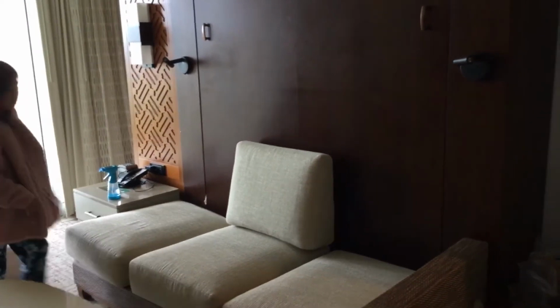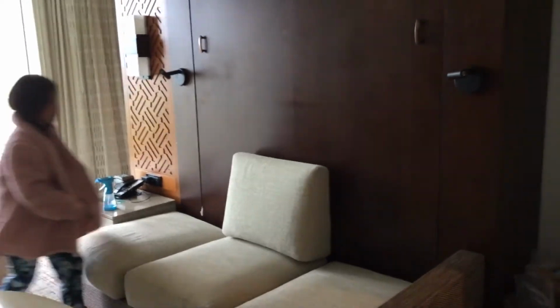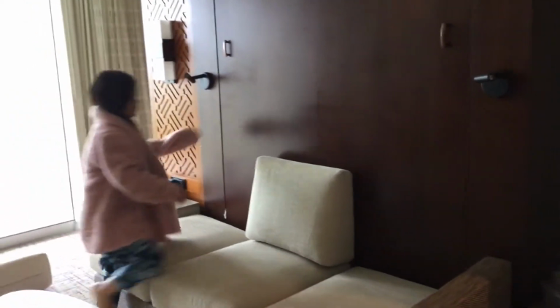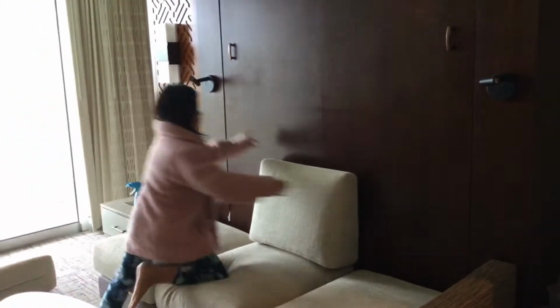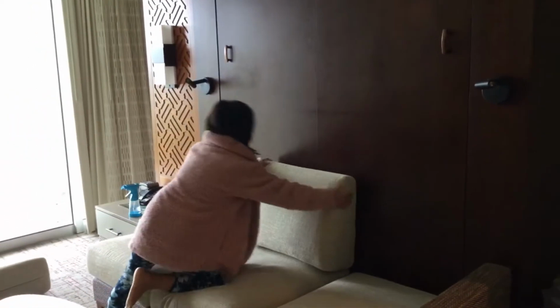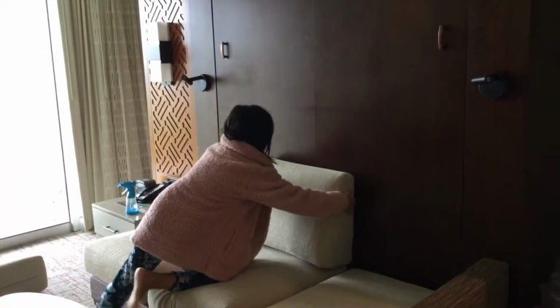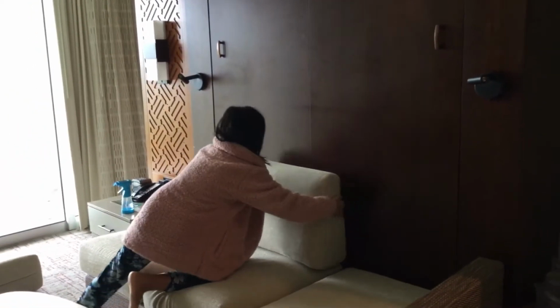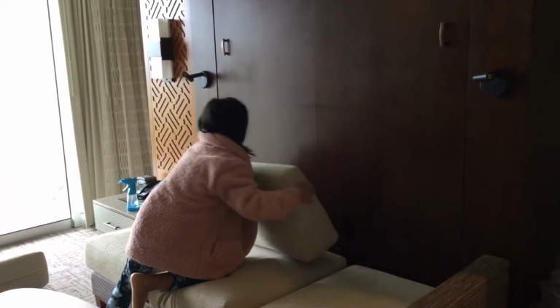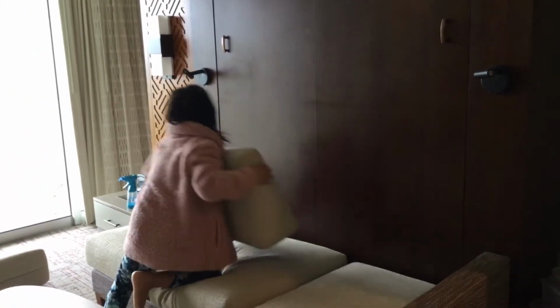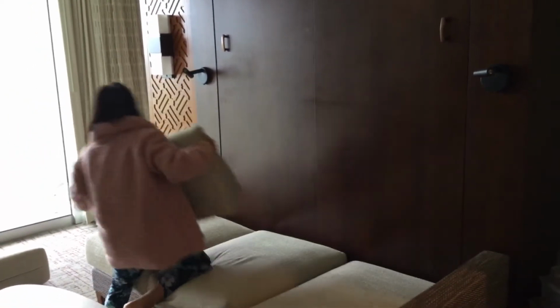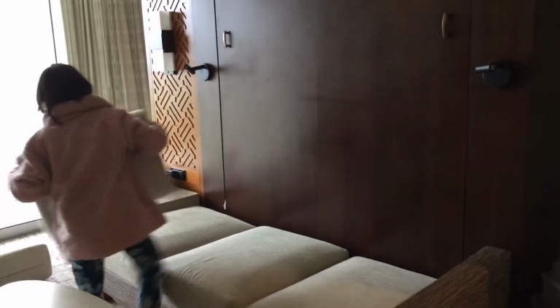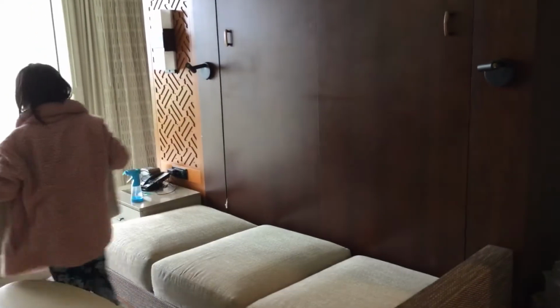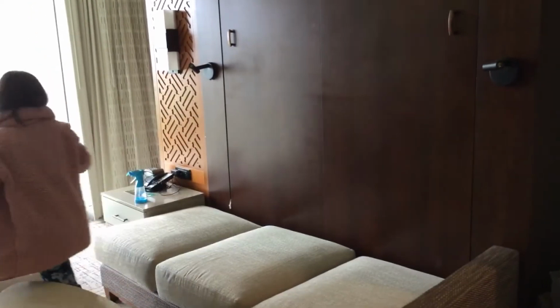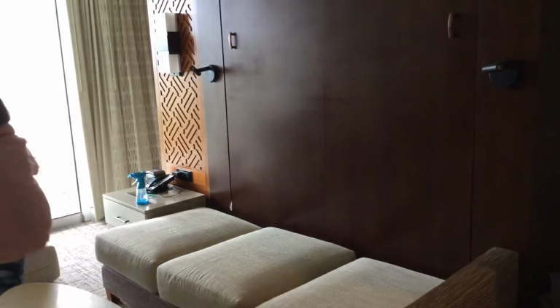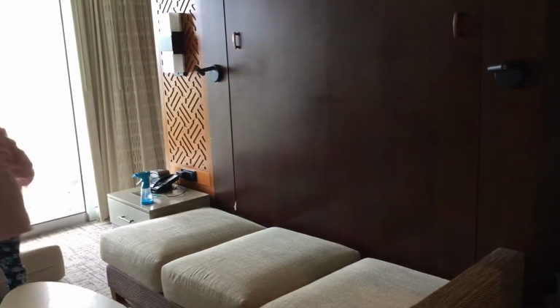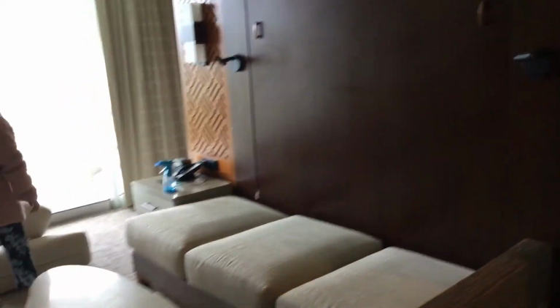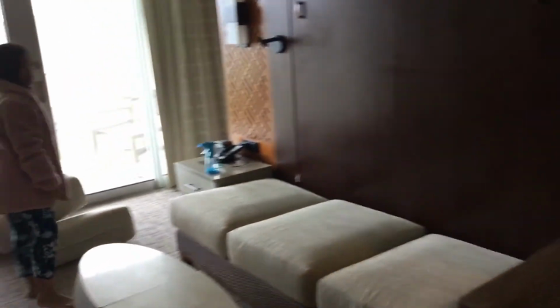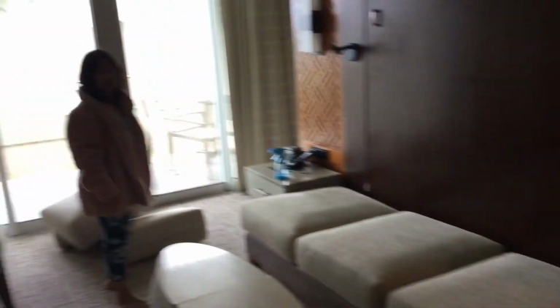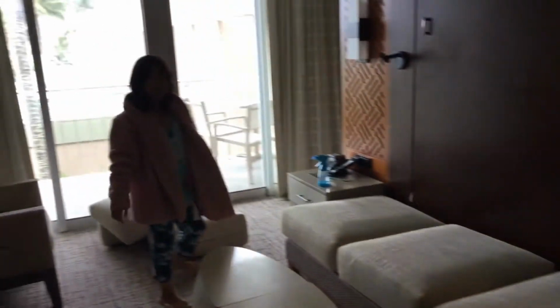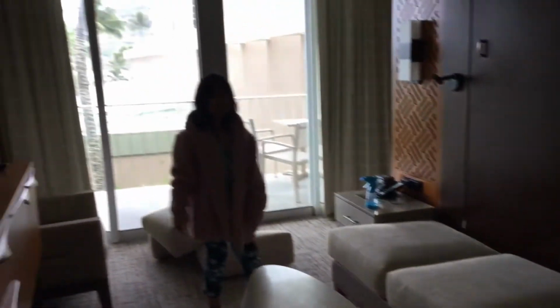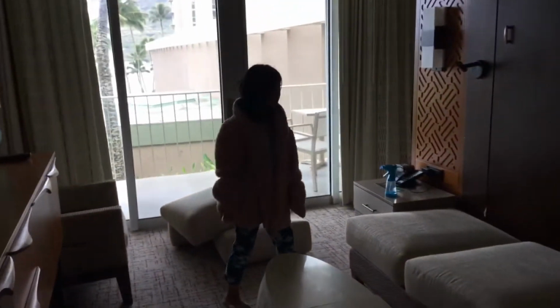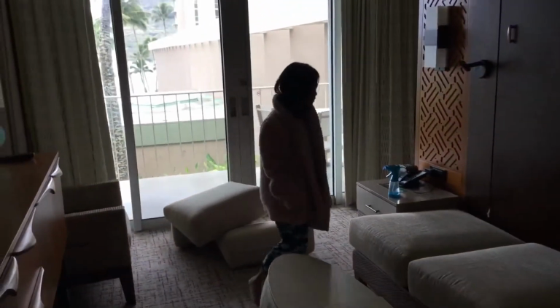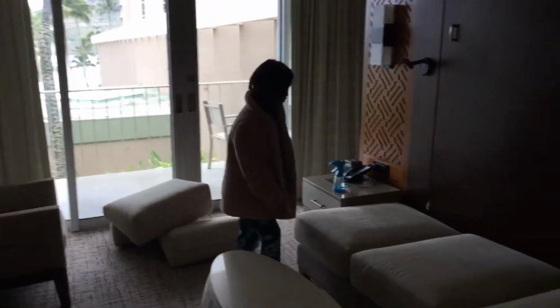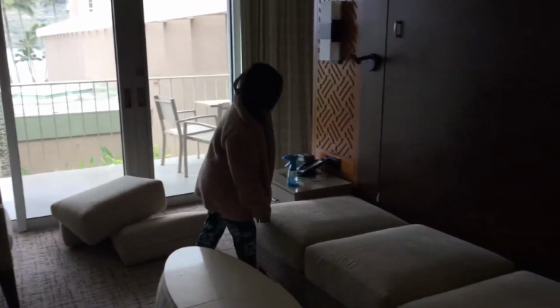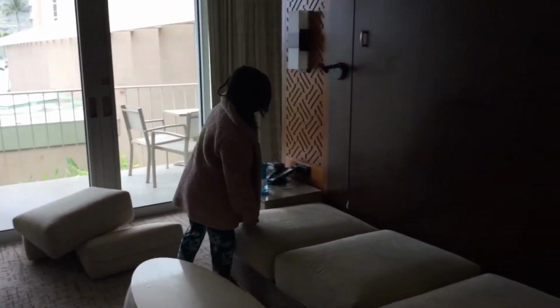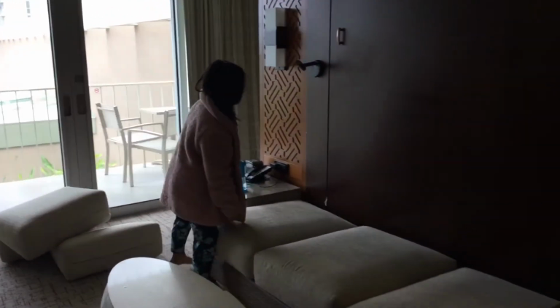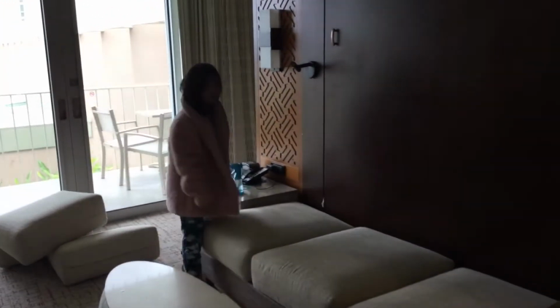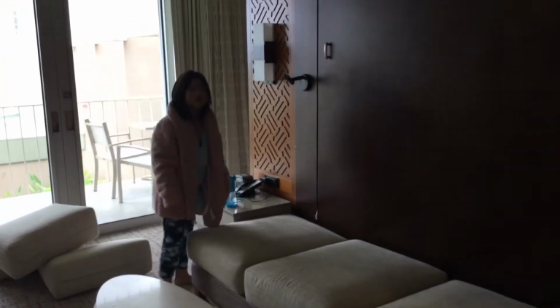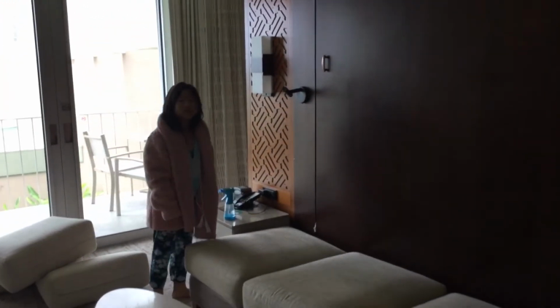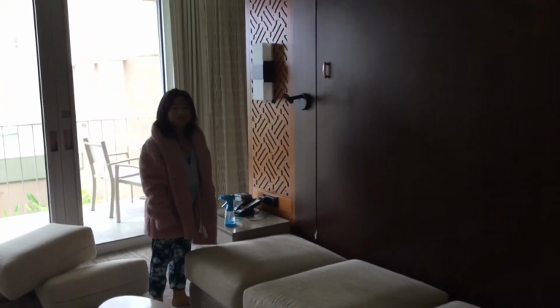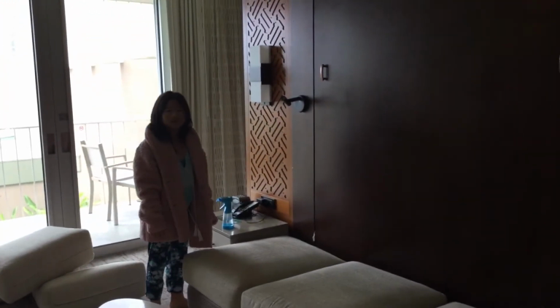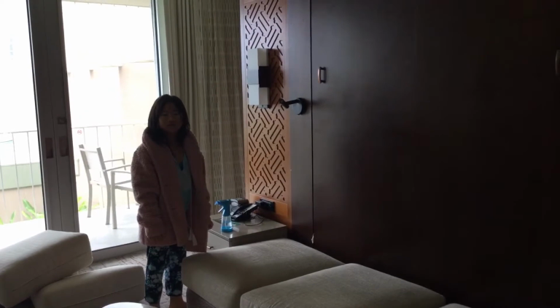Do you know this is a pull-out sofa? There's a pull-out bed on a sofa over there in this room.